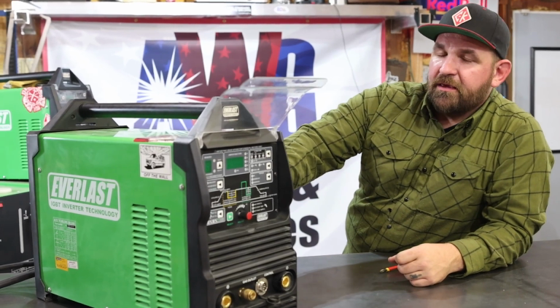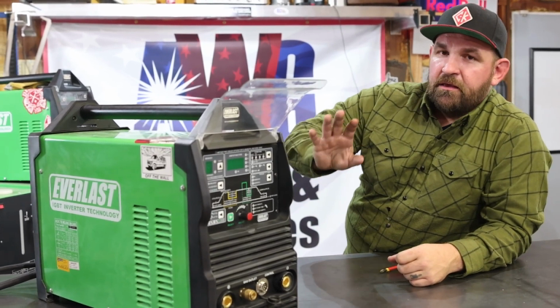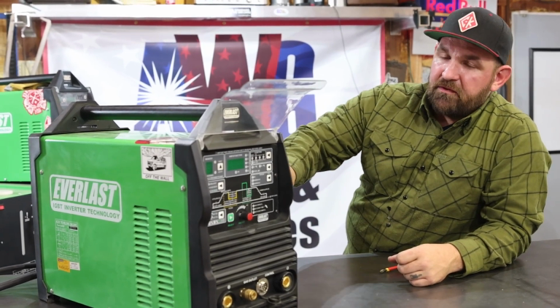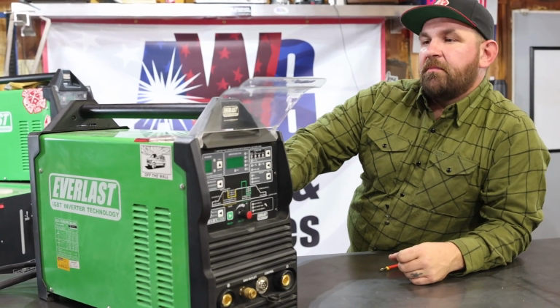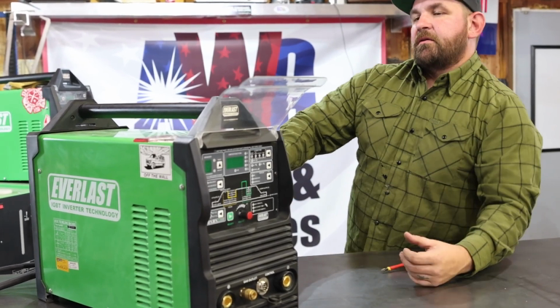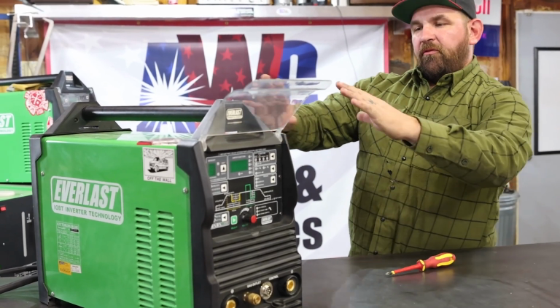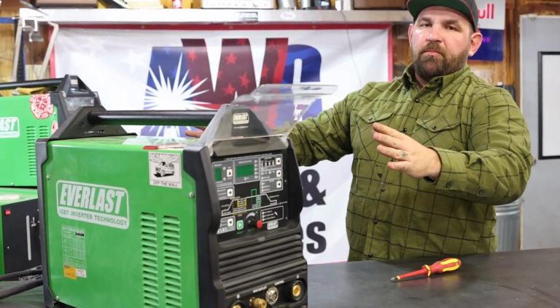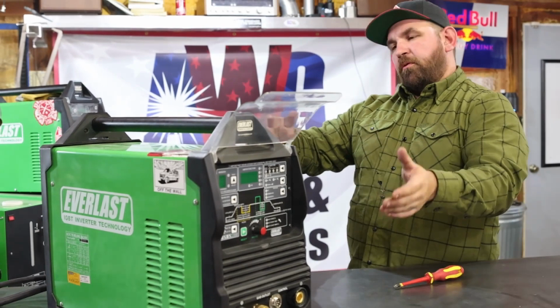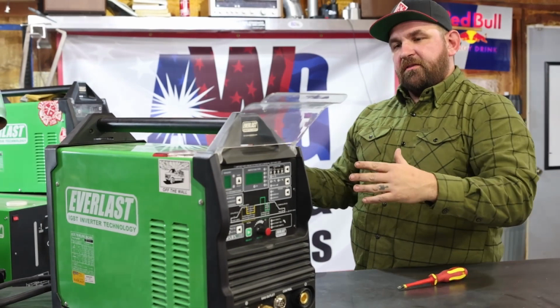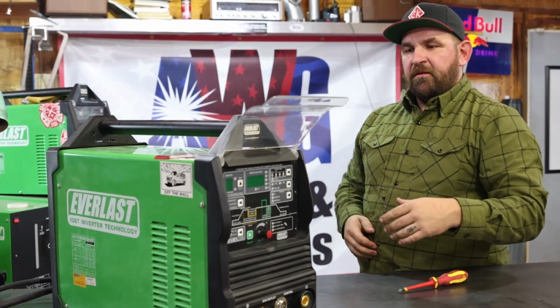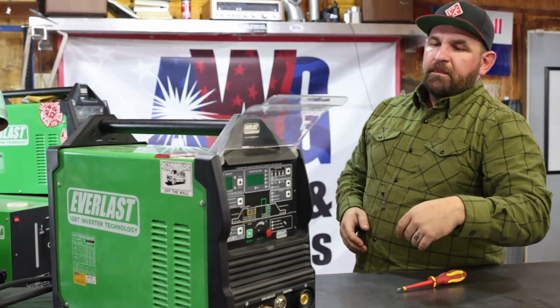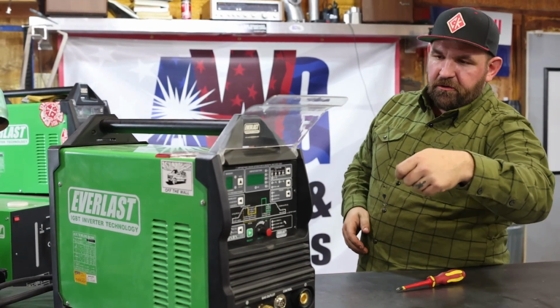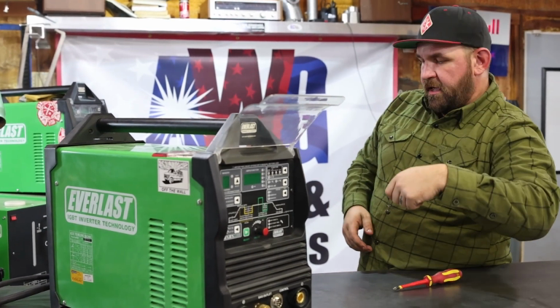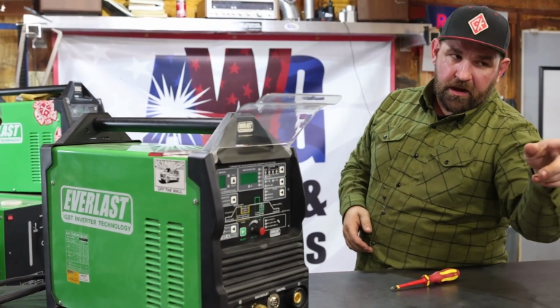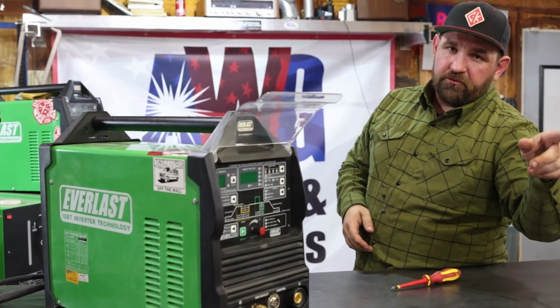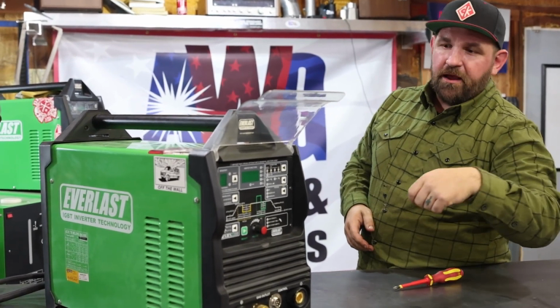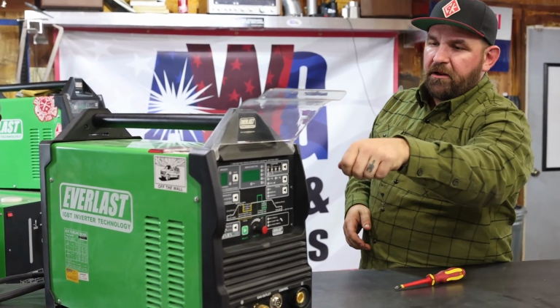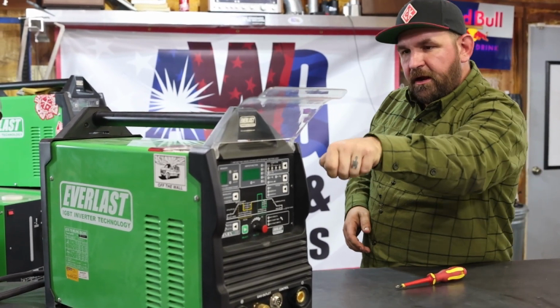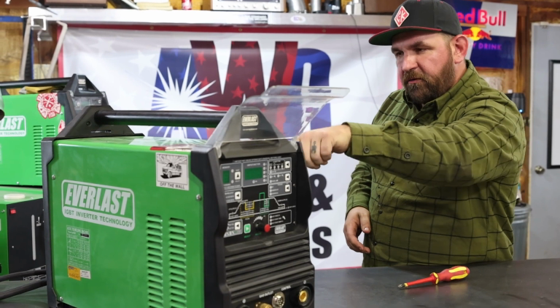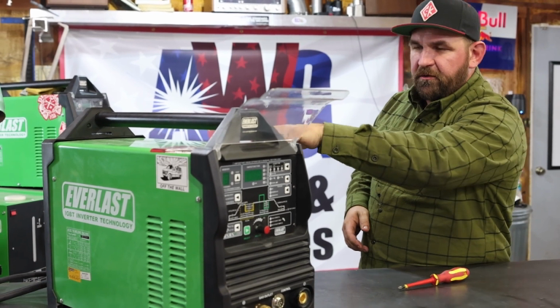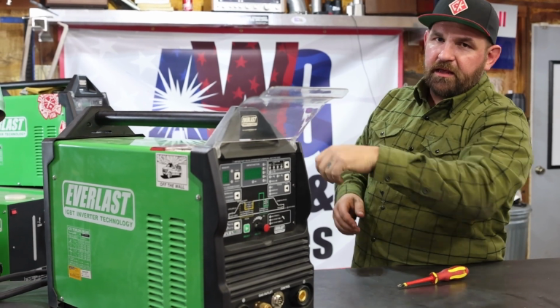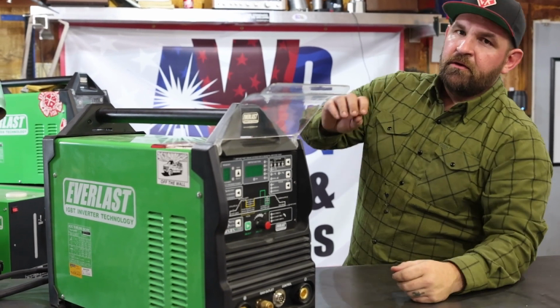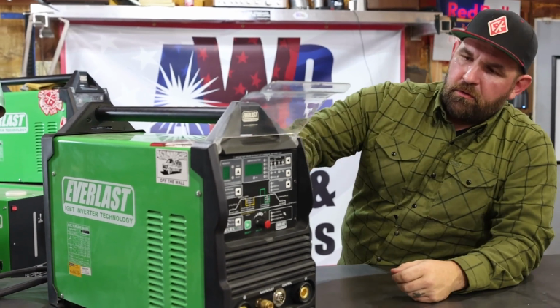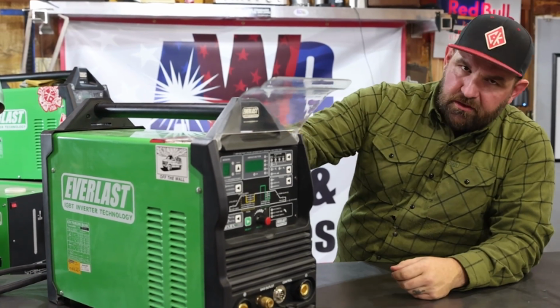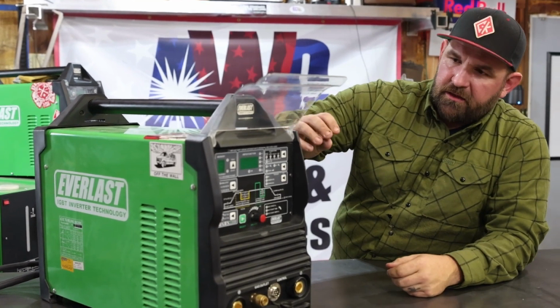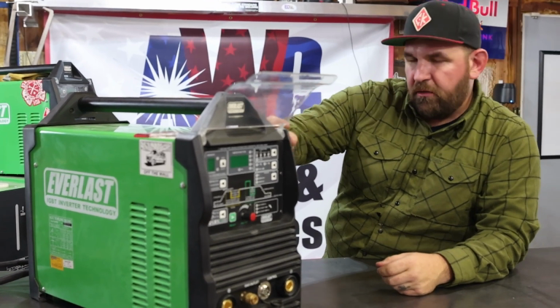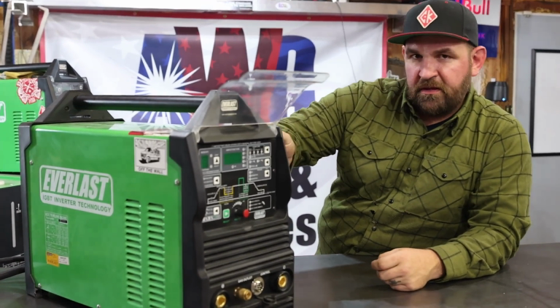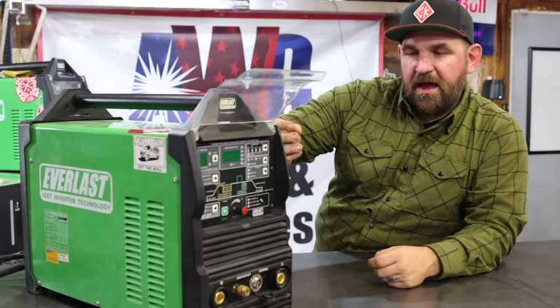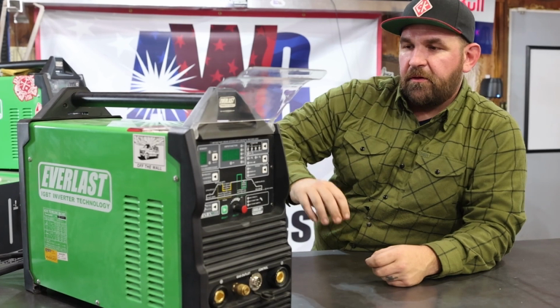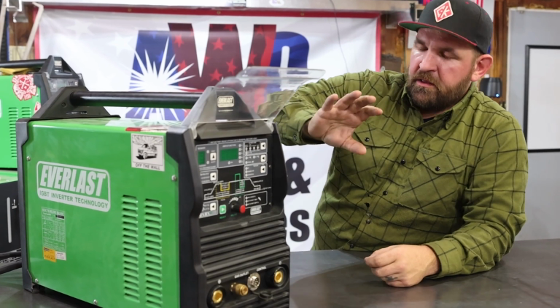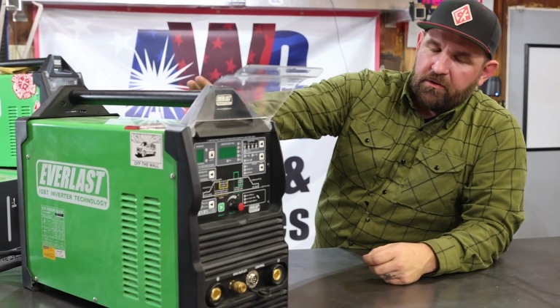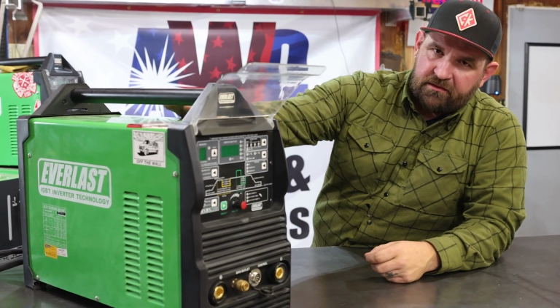About every three months I'll pull the machine apart, pull the case off, turn my air pressure way down, and get in to clean all the little nooks and crannies where dust and metal shavings can hide out. Now I'm going to show you how to take this thing apart.